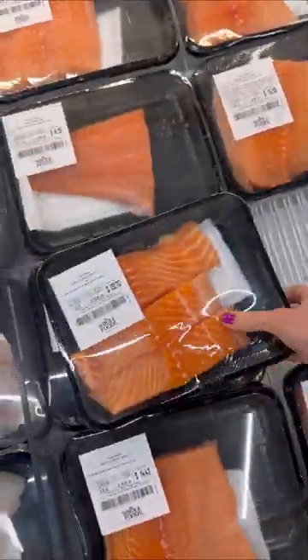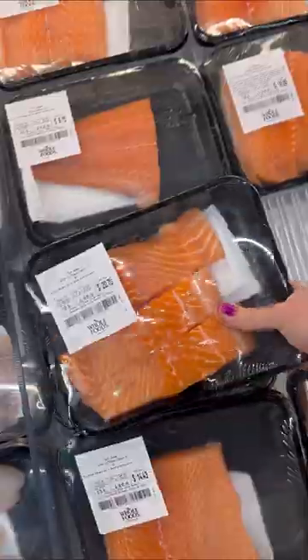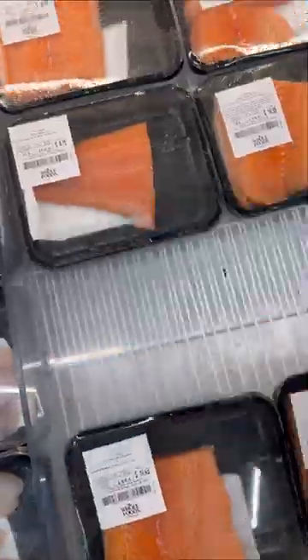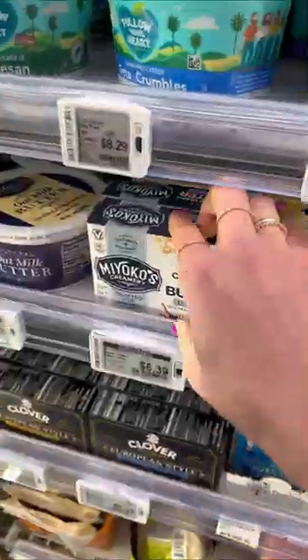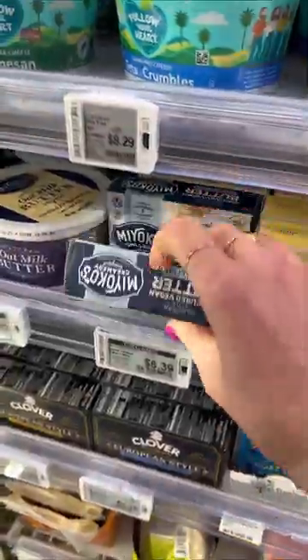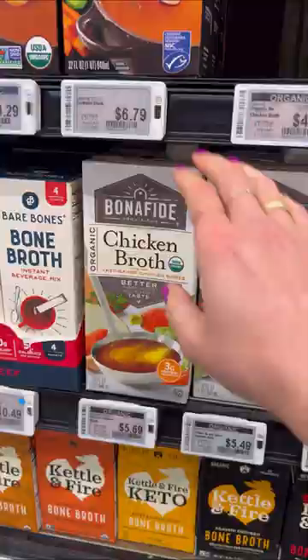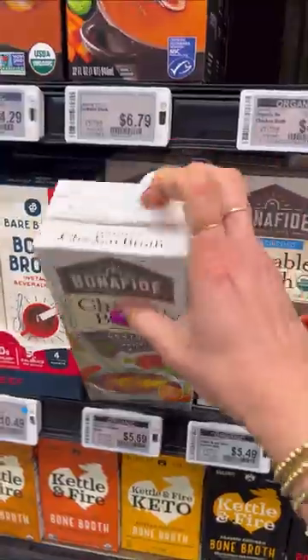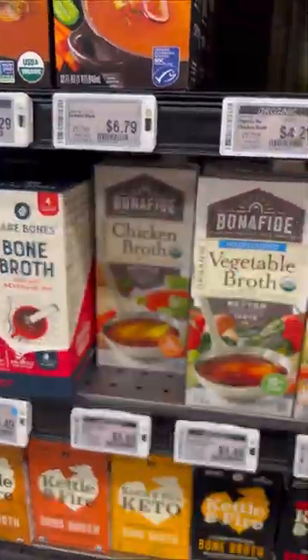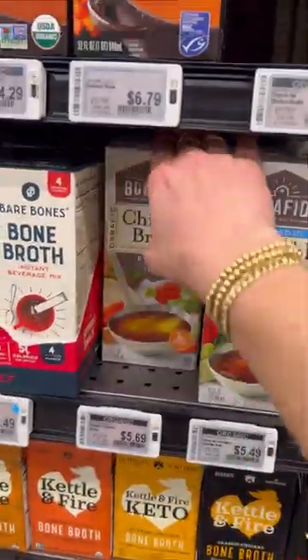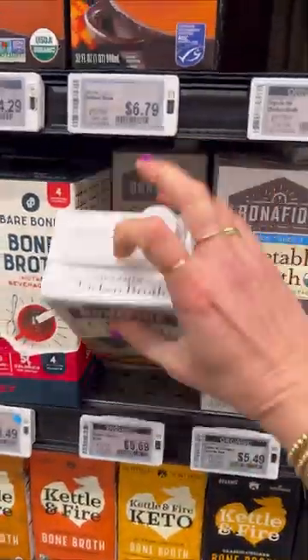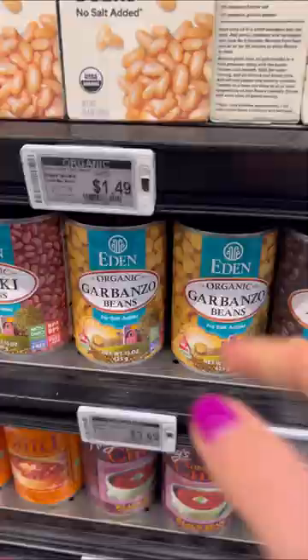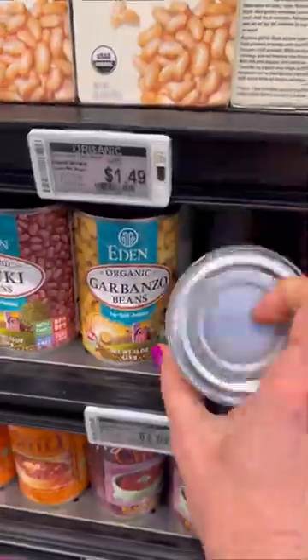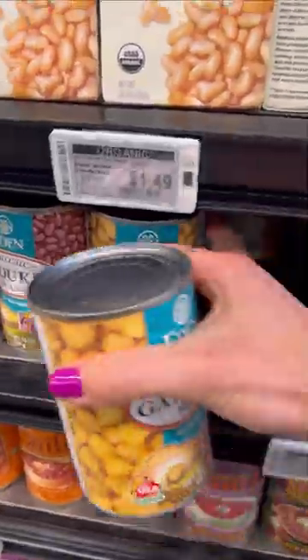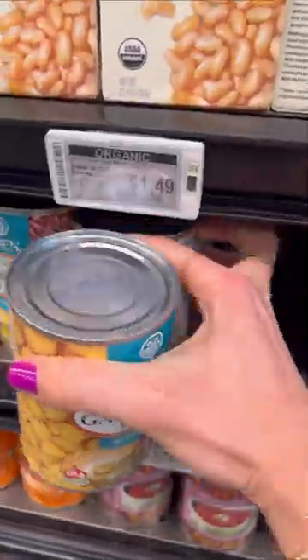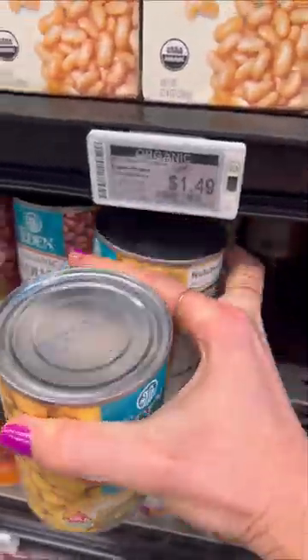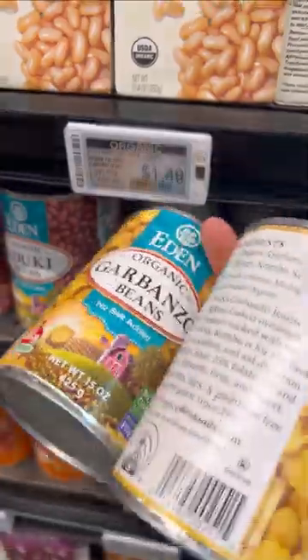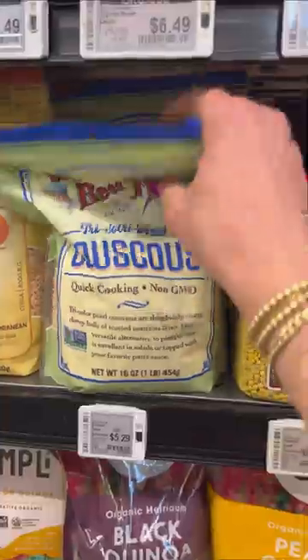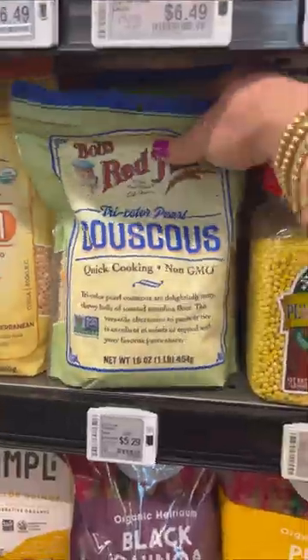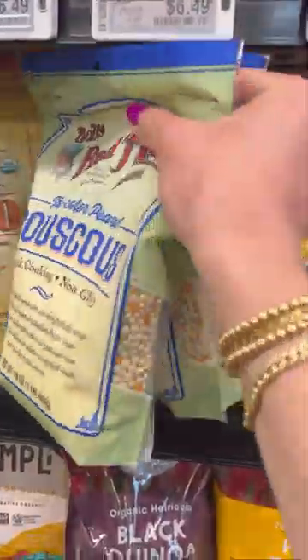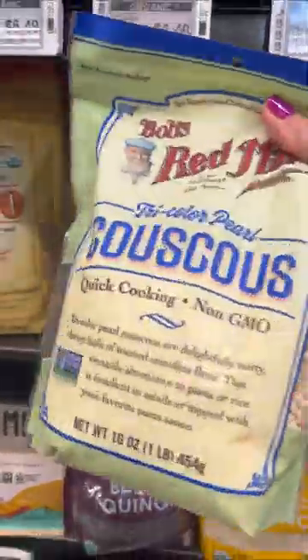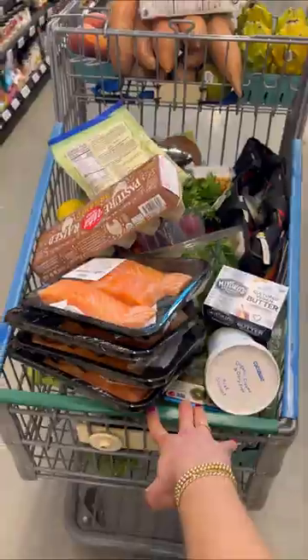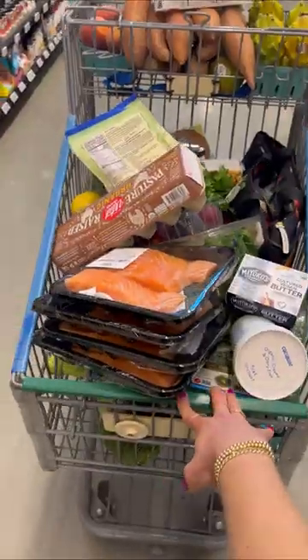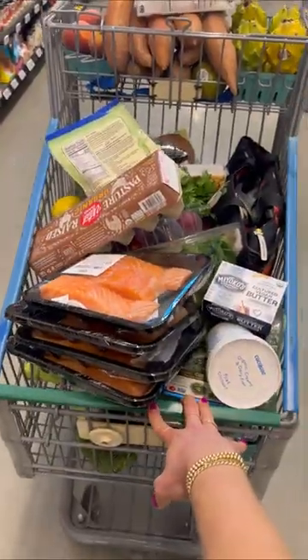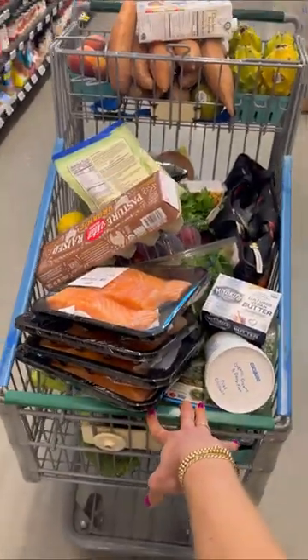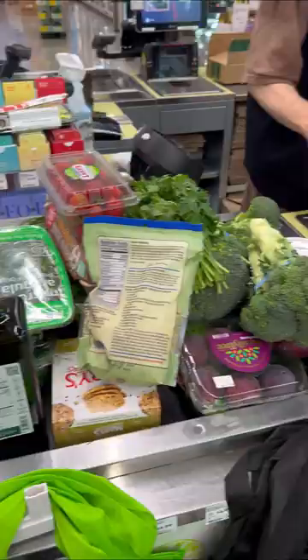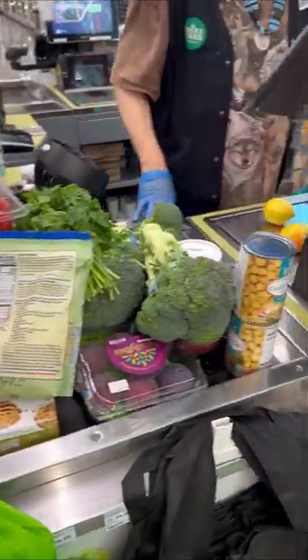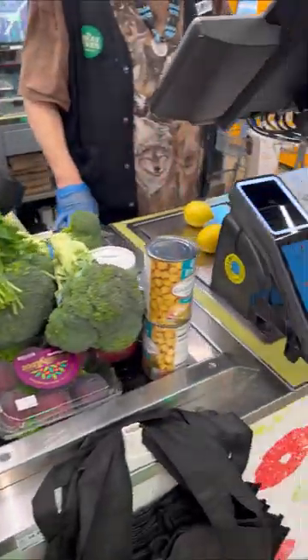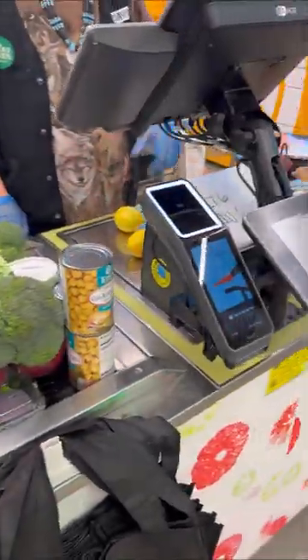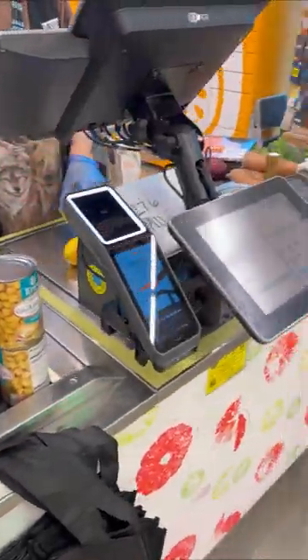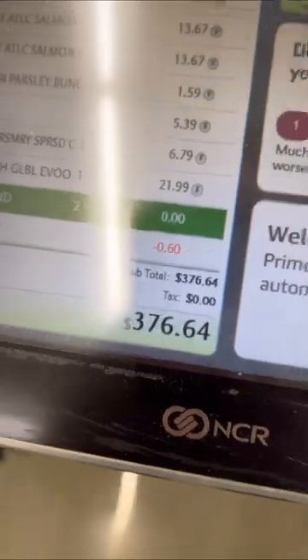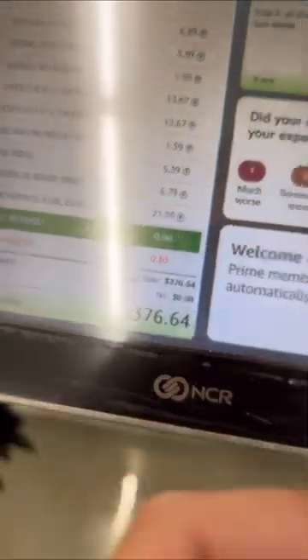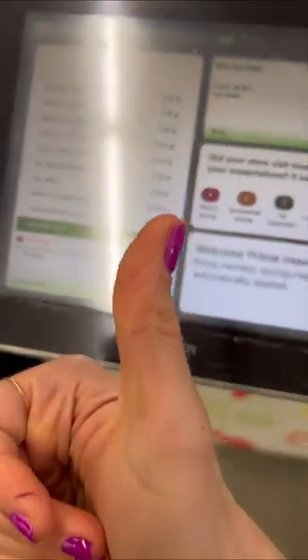Then organic salmon, cultured oat milk butter, and chicken broth — two of those — garbanzo beans for meze dips and spreads, and some rainbow pearled couscous. I go to checkout at Whole Foods and my total comes to about $377.